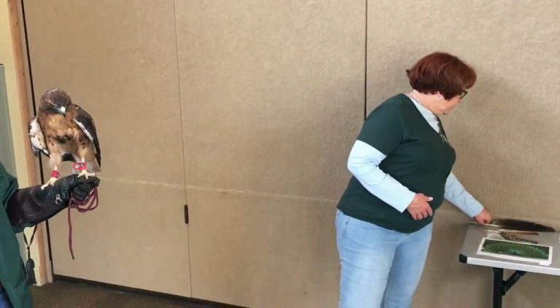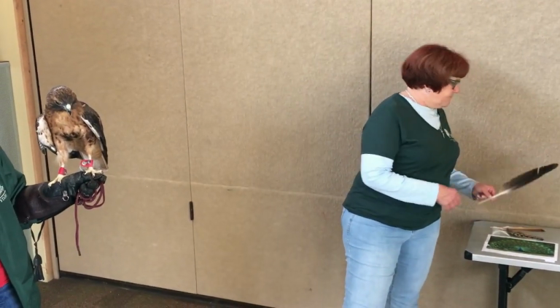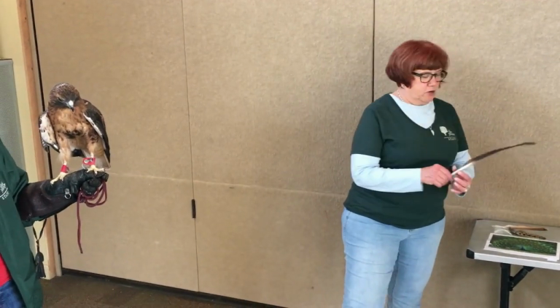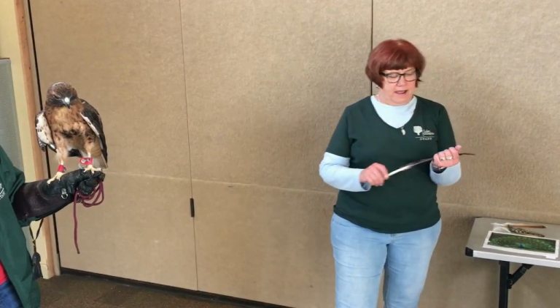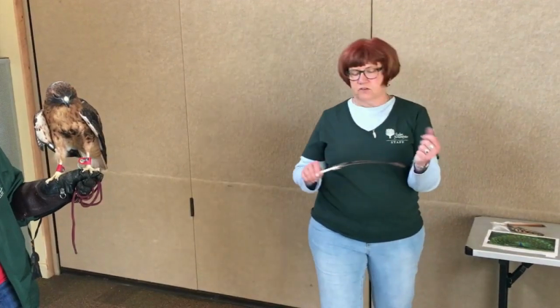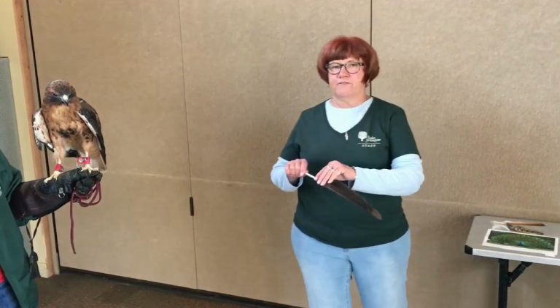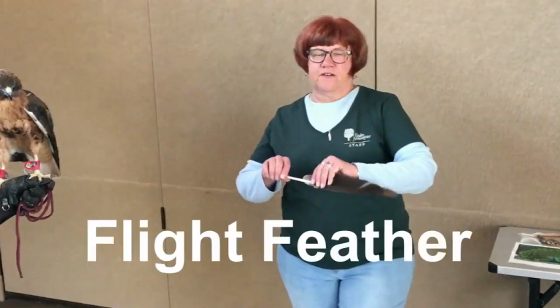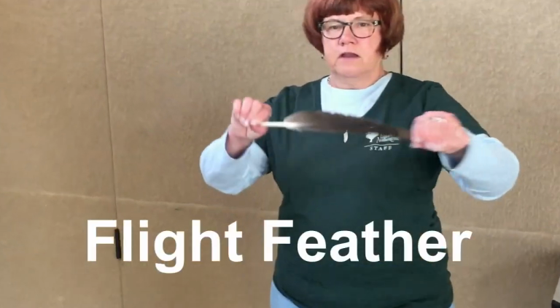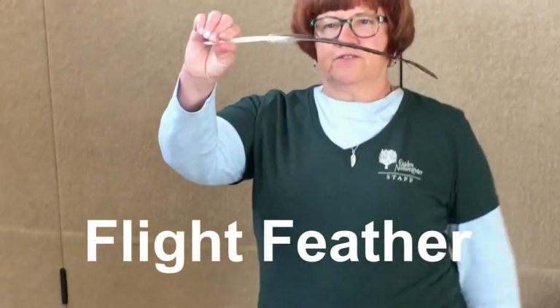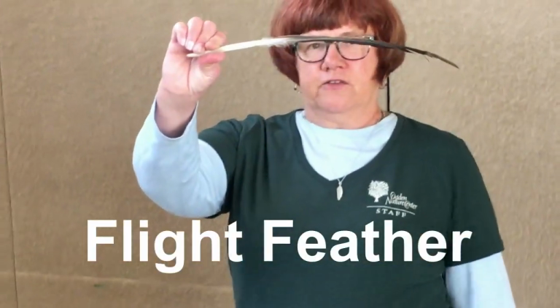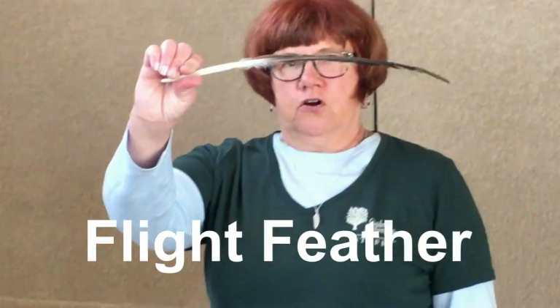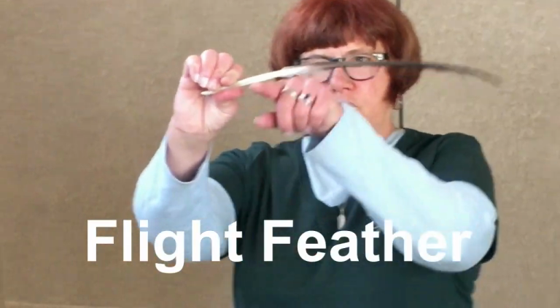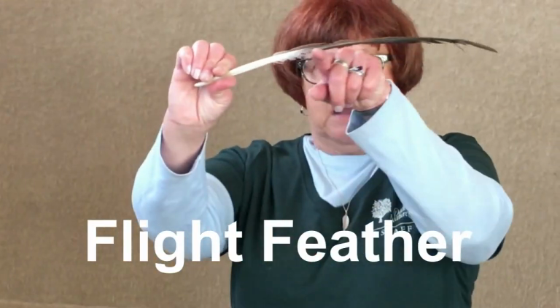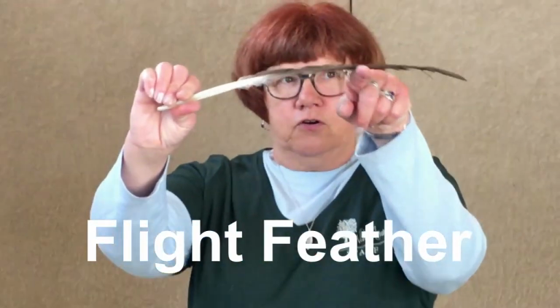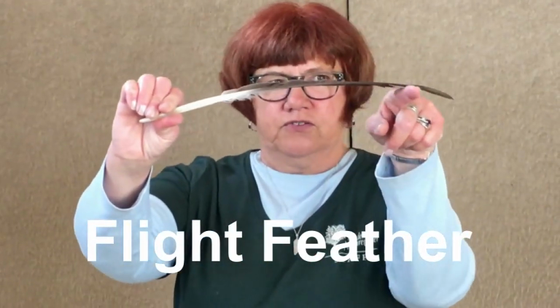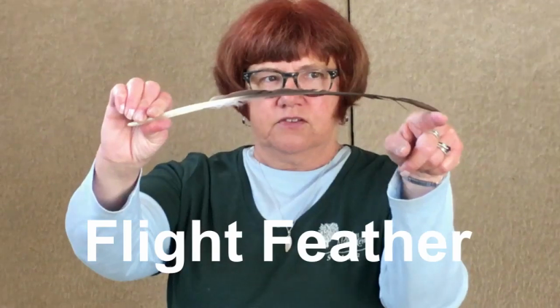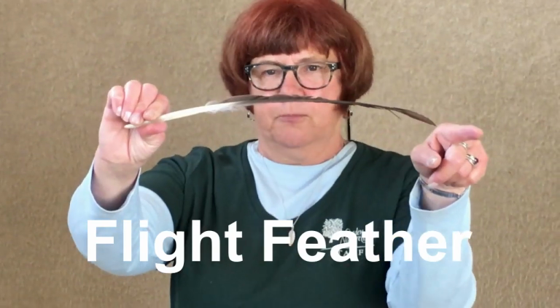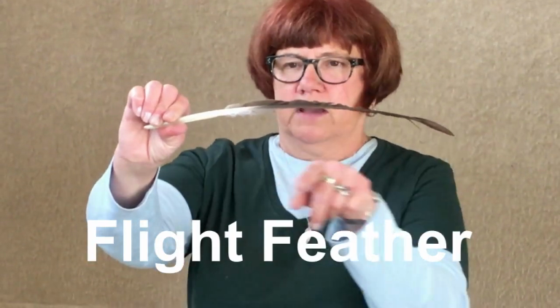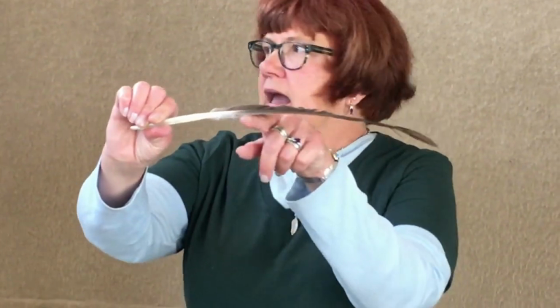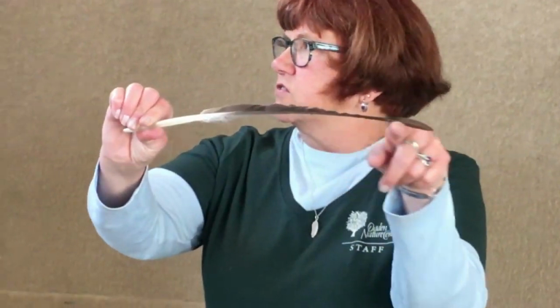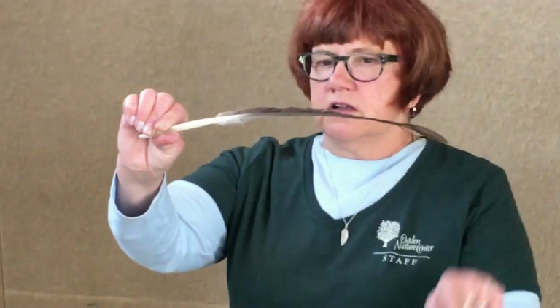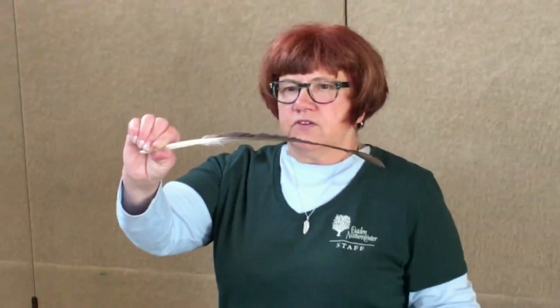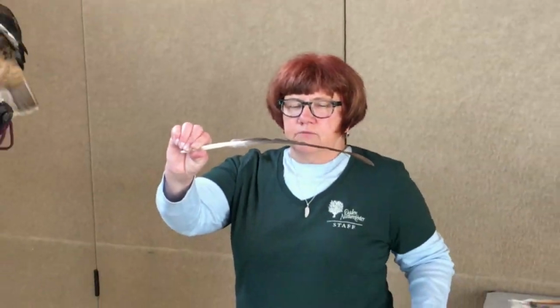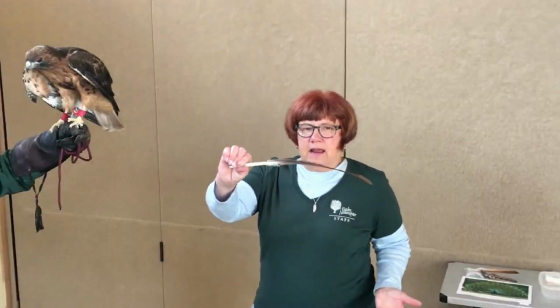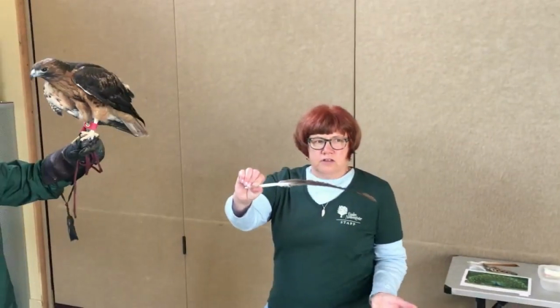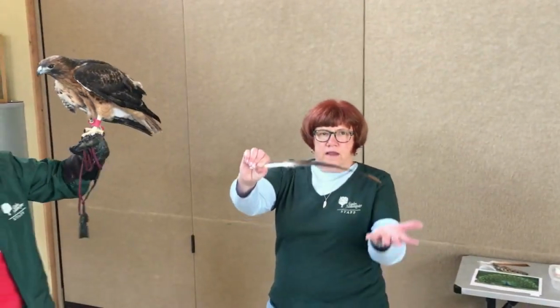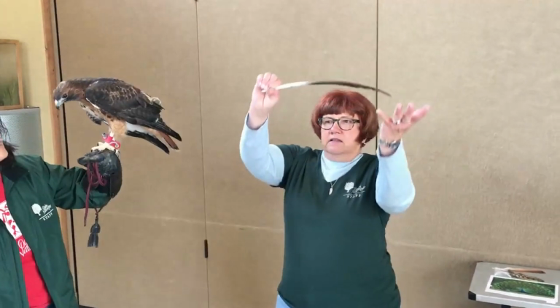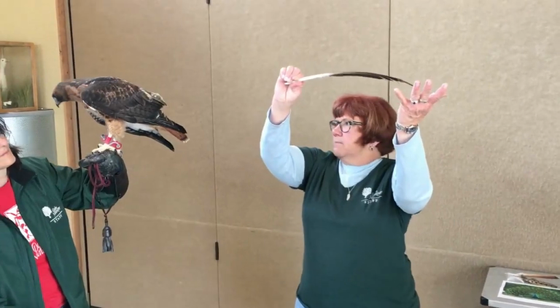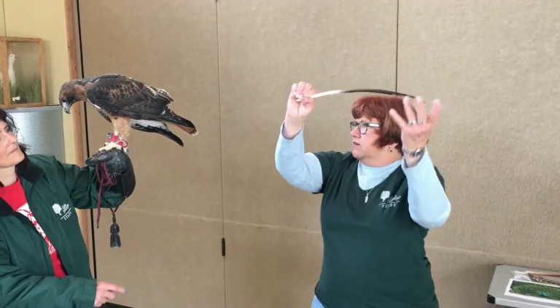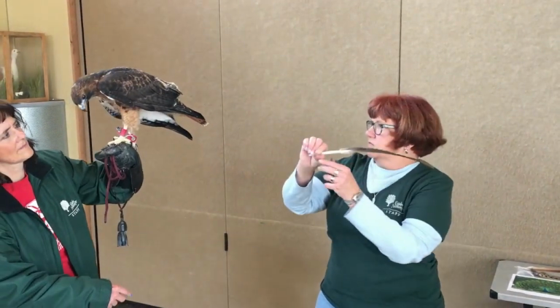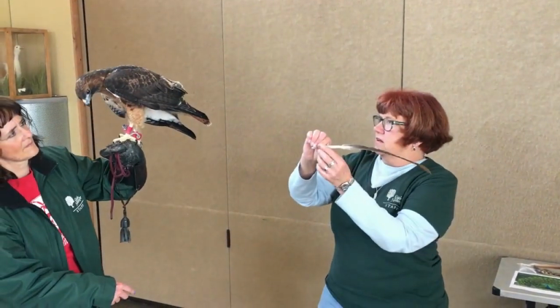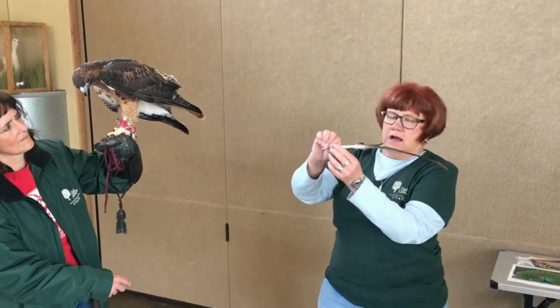Another type of feather that a bird has is called a flight feather. A flight feather is curved — you can see how it curves just like an airplane wing. This is the one that allows him to get air underneath his wings and lift him up in the sky so that he can fly.